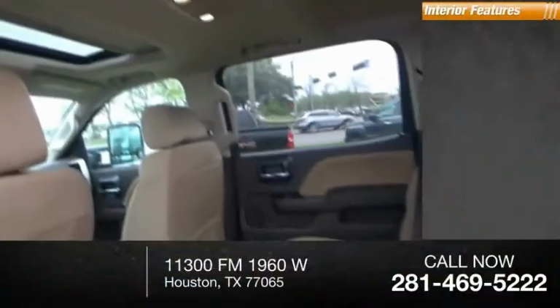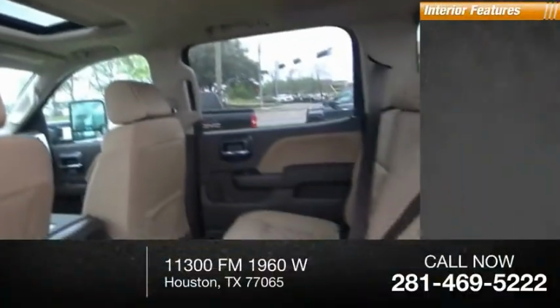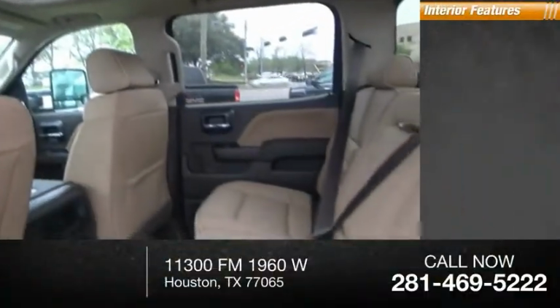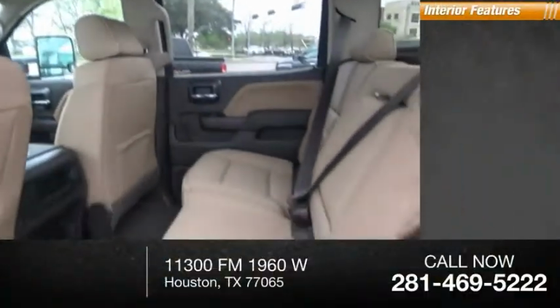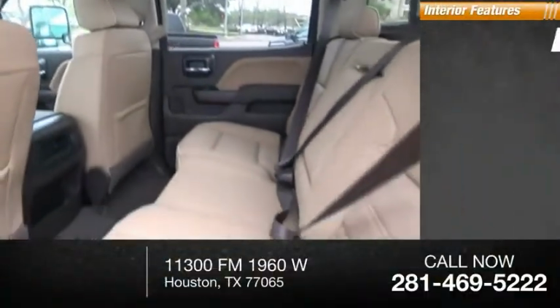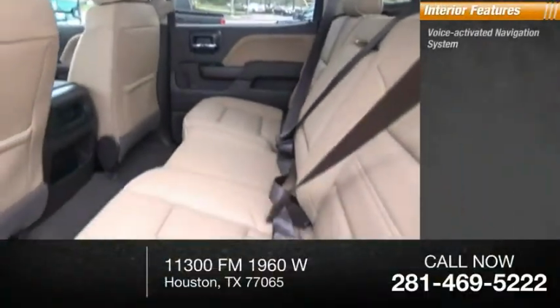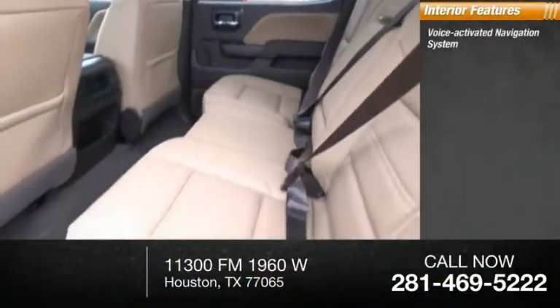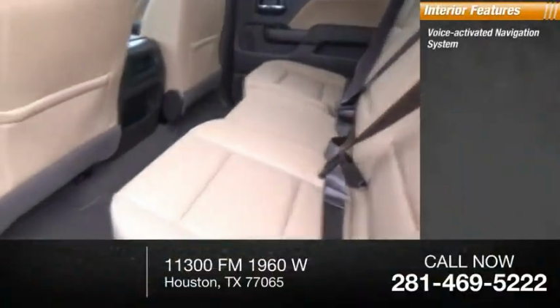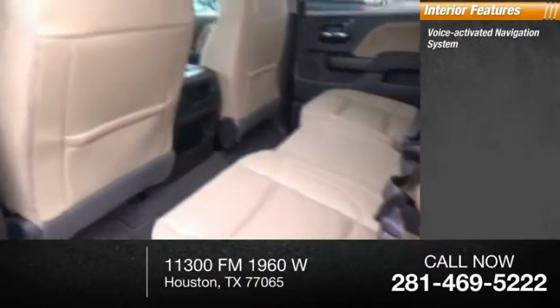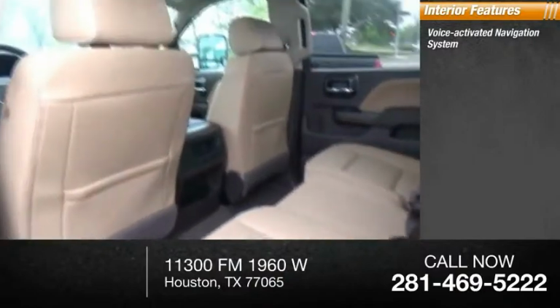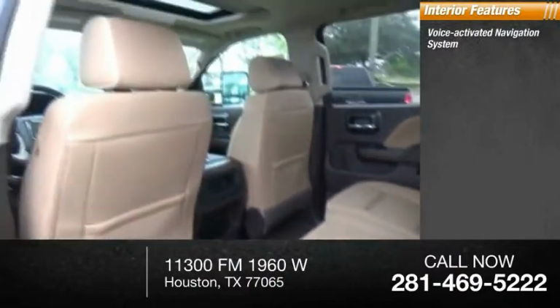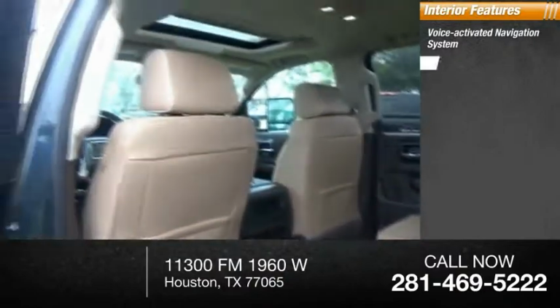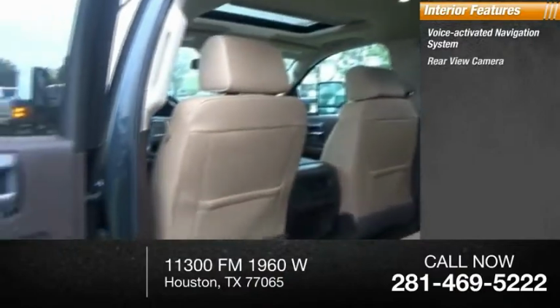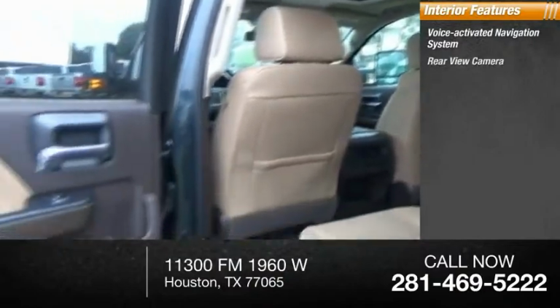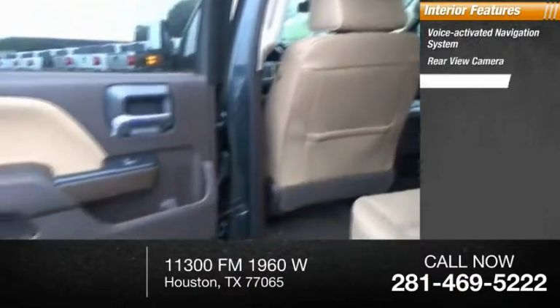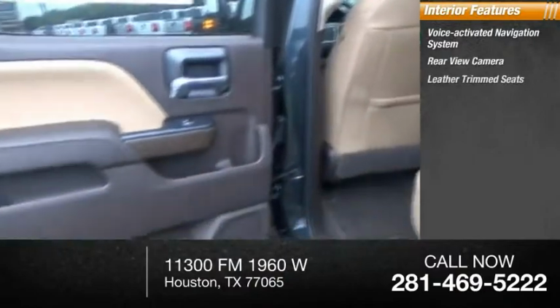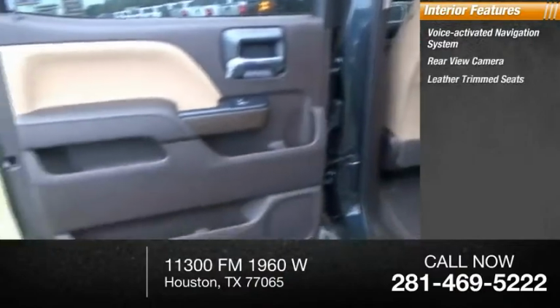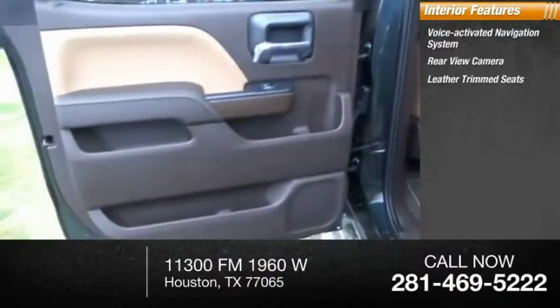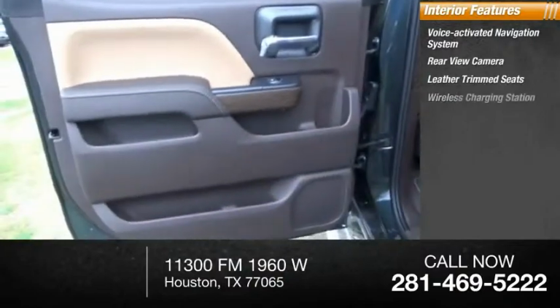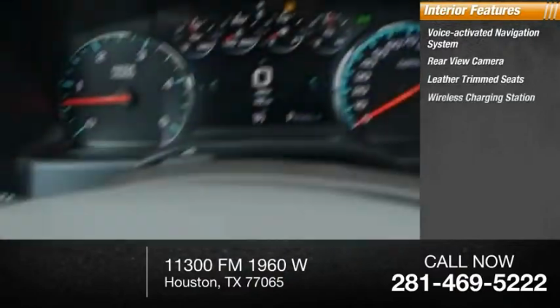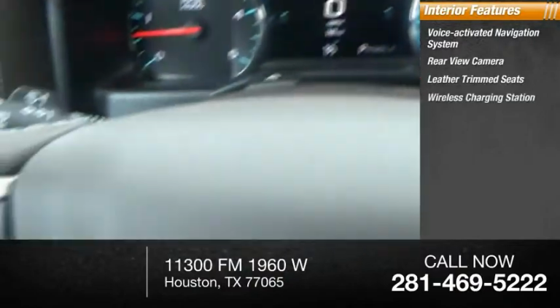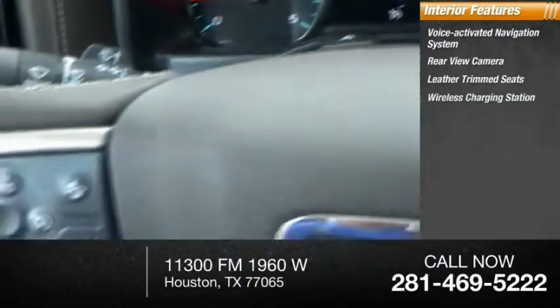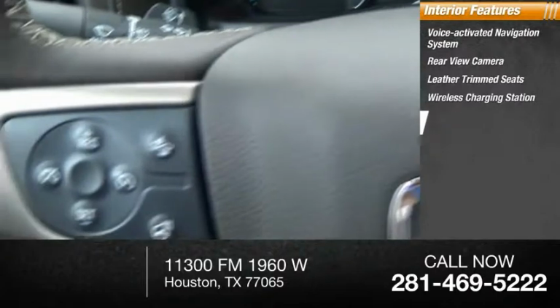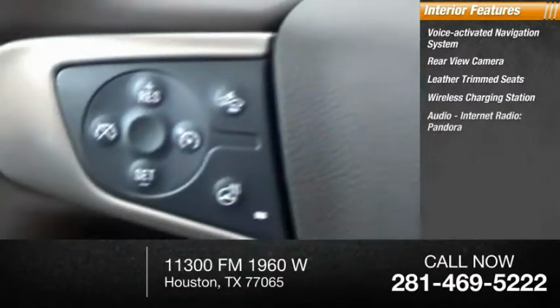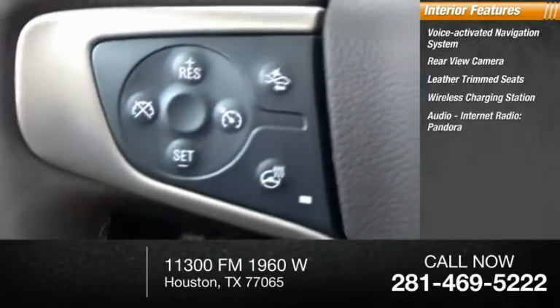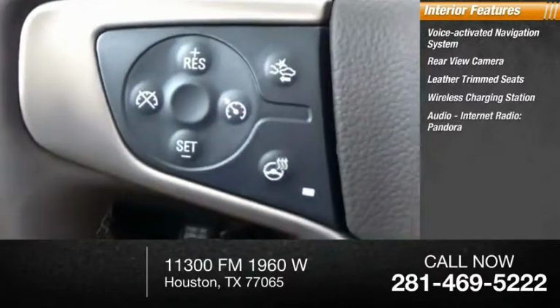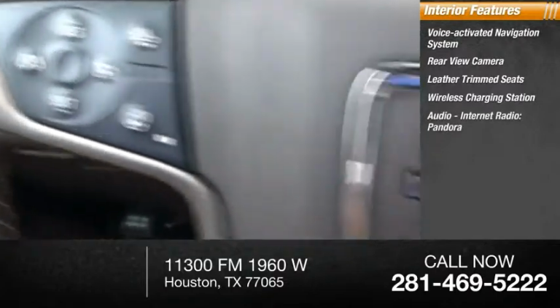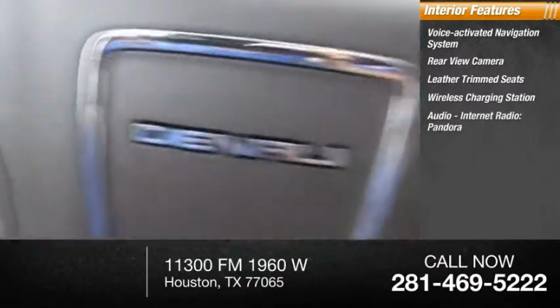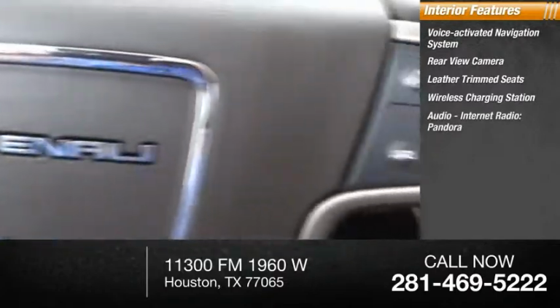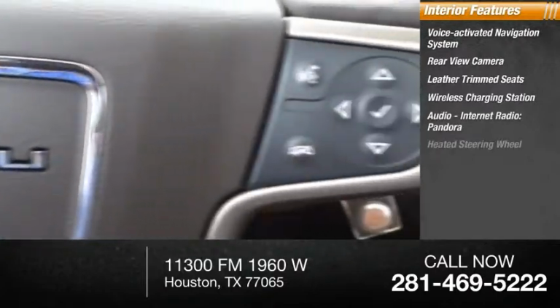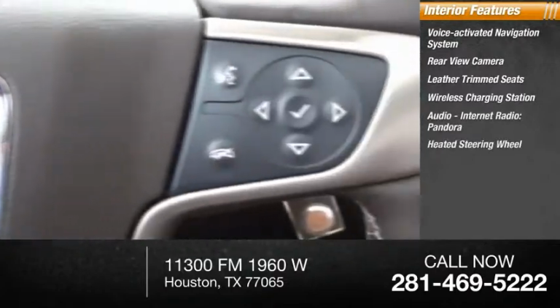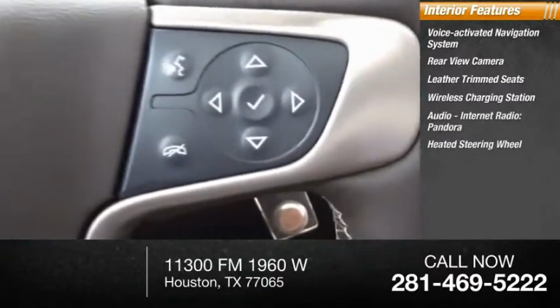Inside you'll find a voice activated navigation system, rear view camera, leather trim seats, wireless charging station, audio, internet radio, Pandora, and a heated steering wheel.